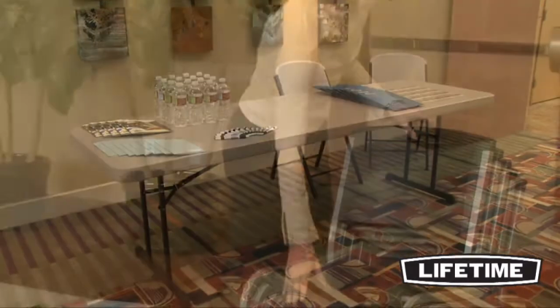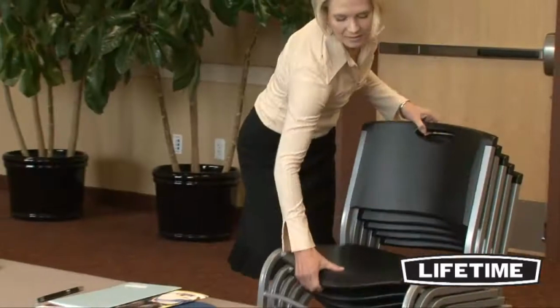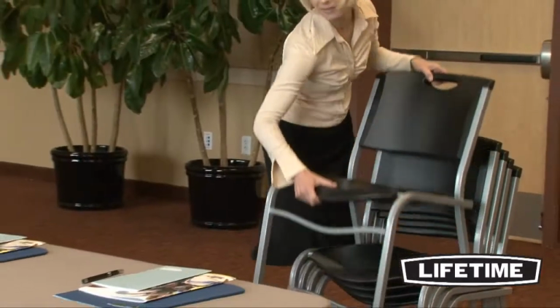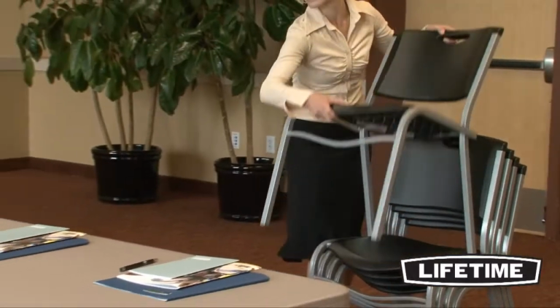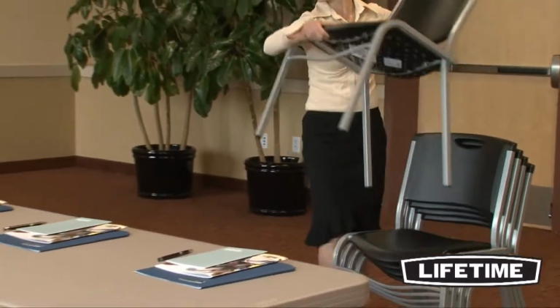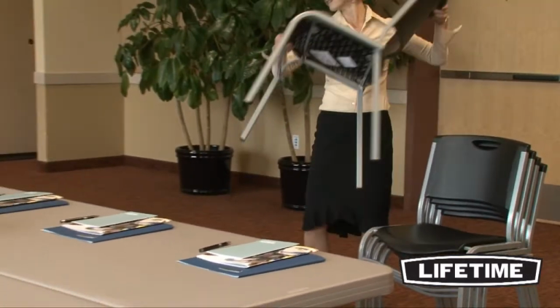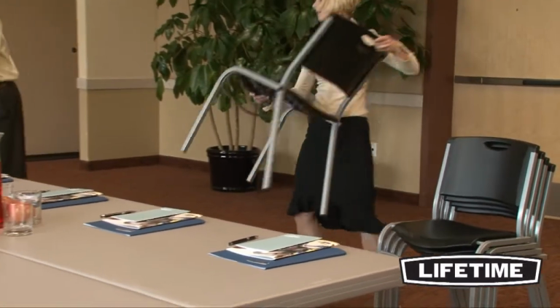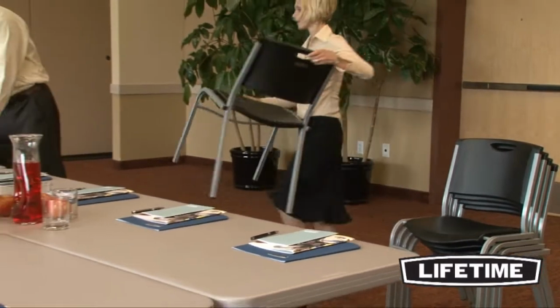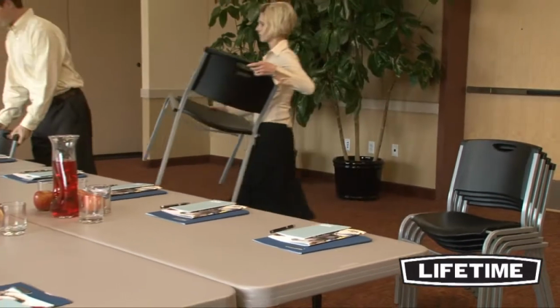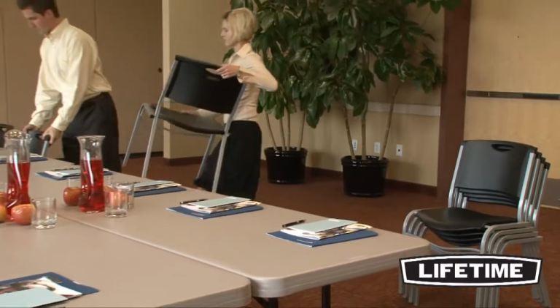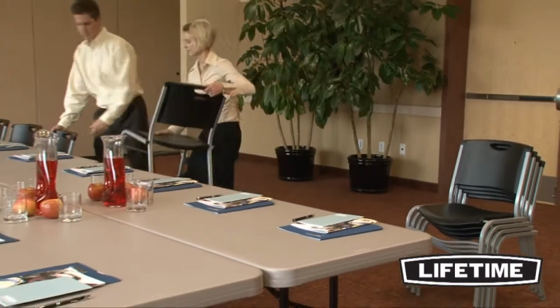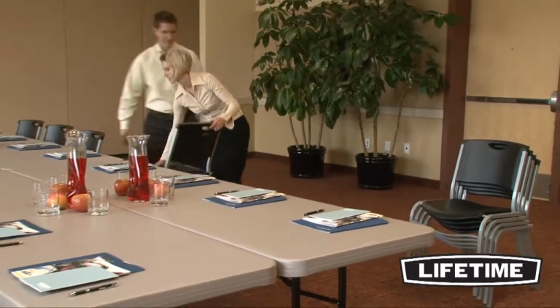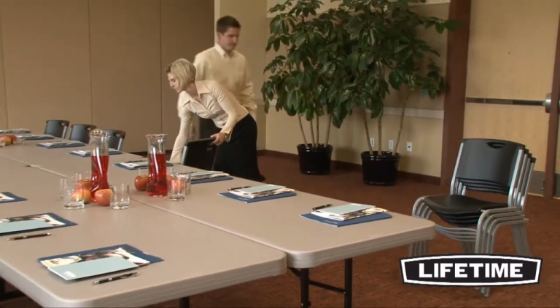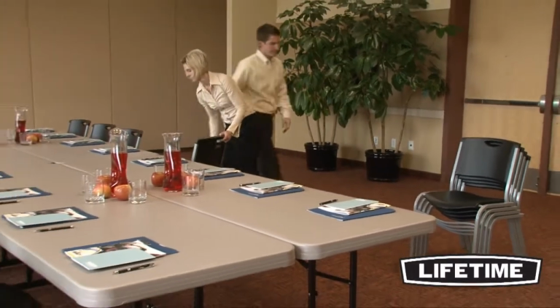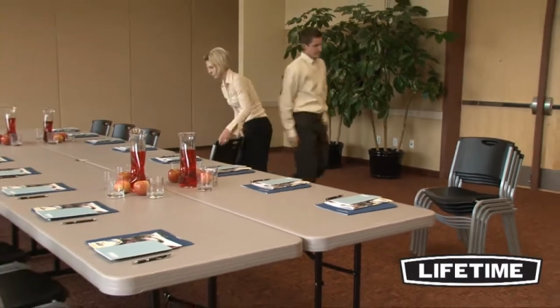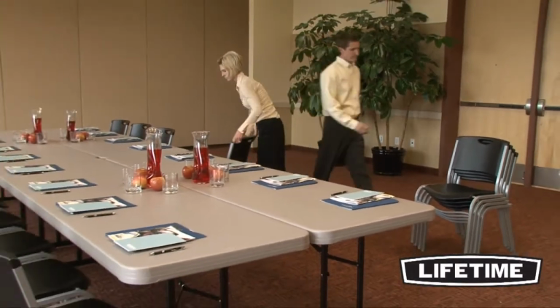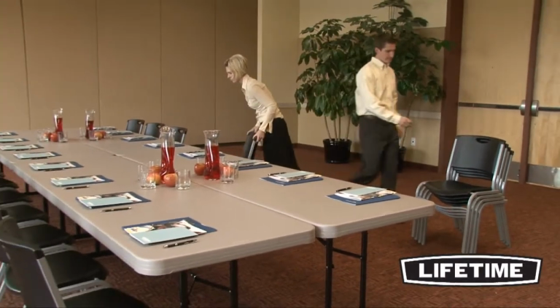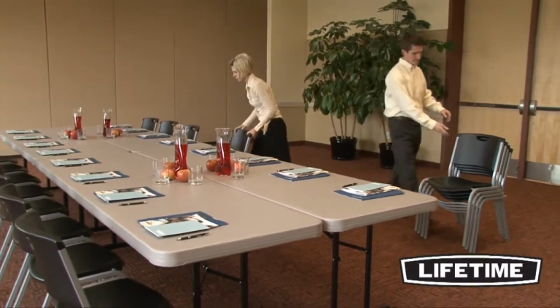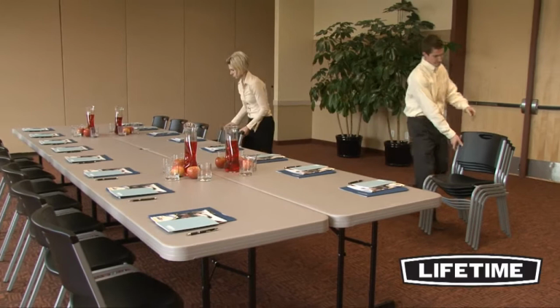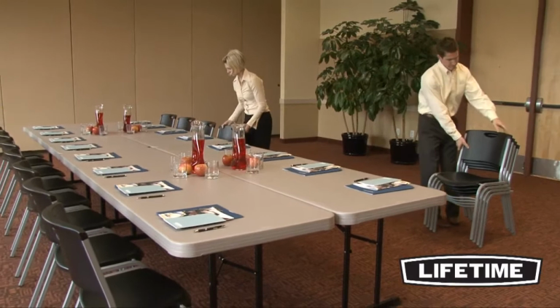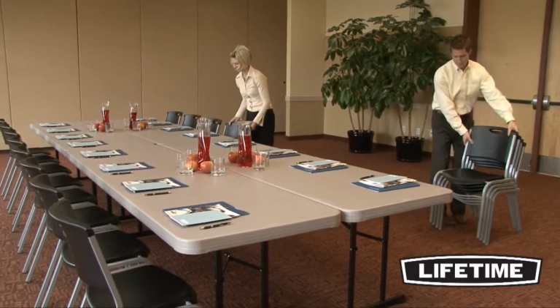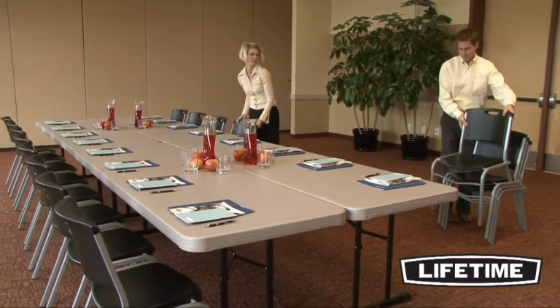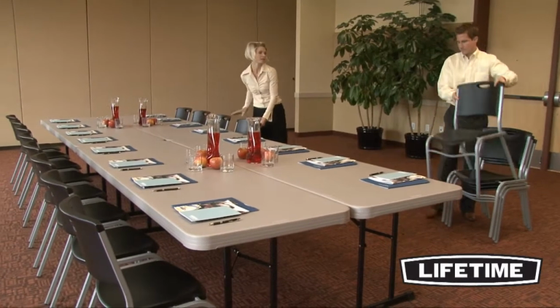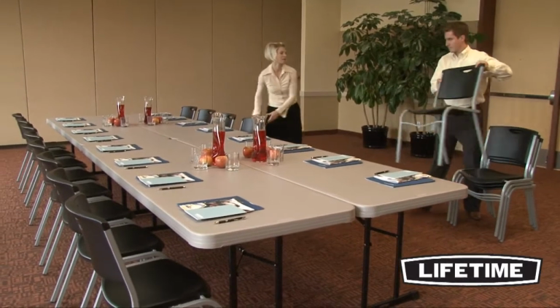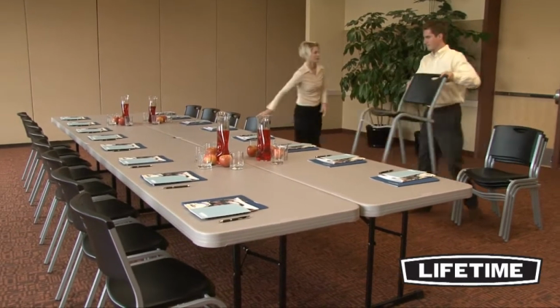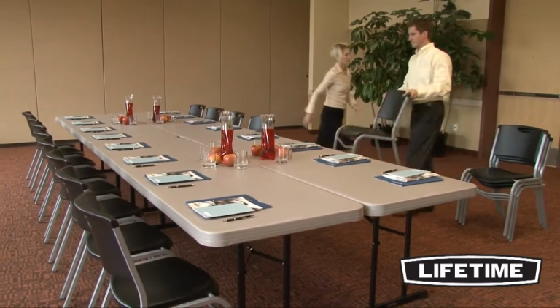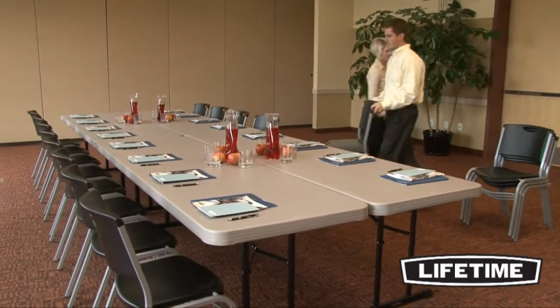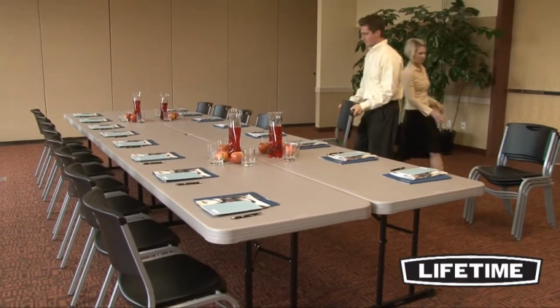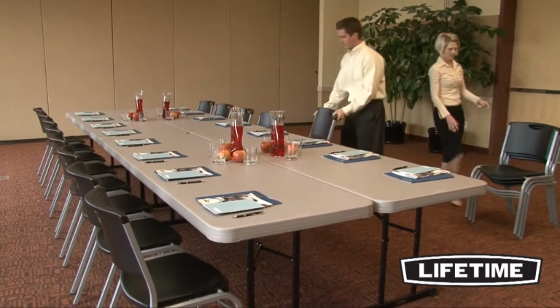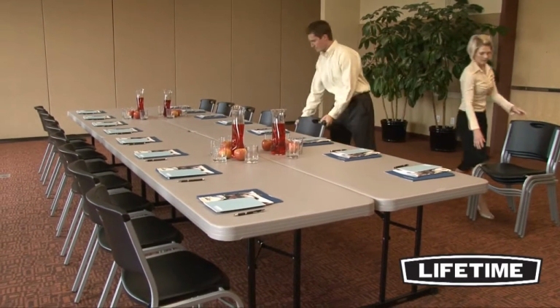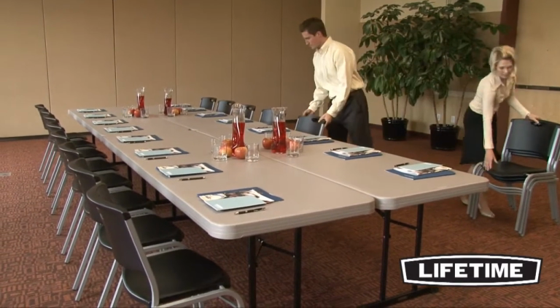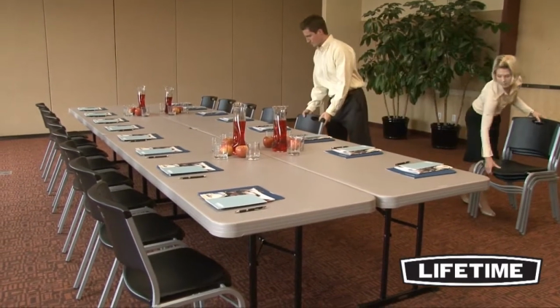Seating up to 8 people comfortably, the Lifetime 8-foot professional folding table is ideal for rental or catering companies, convention centers, hotels, outdoor events, and more.